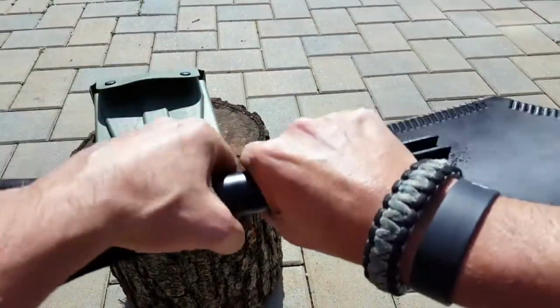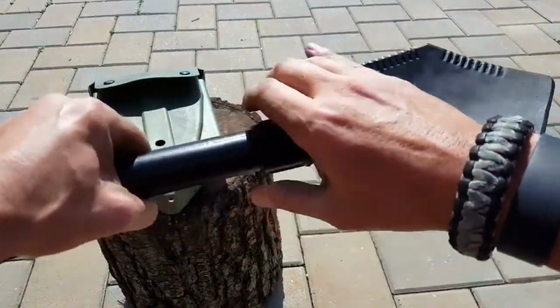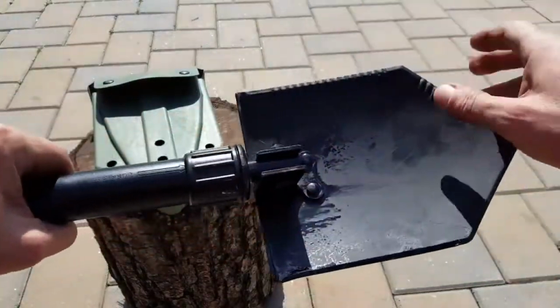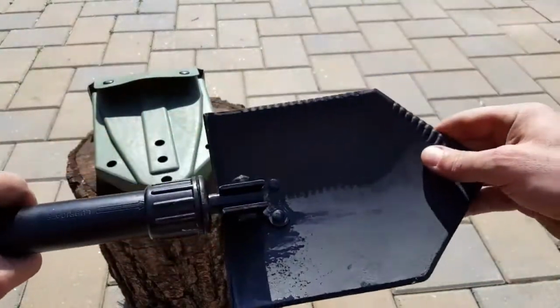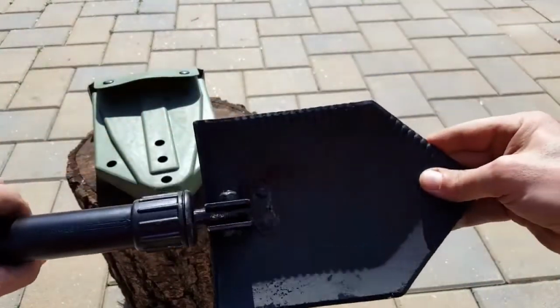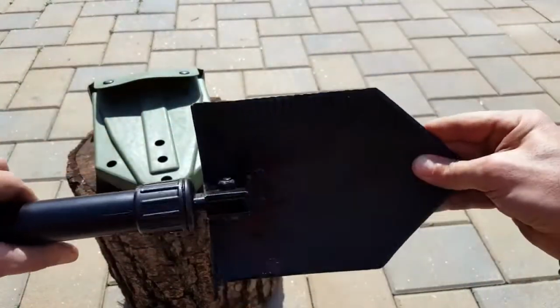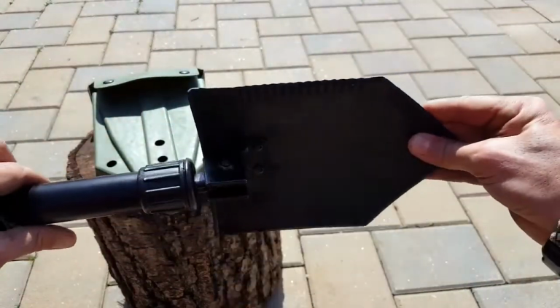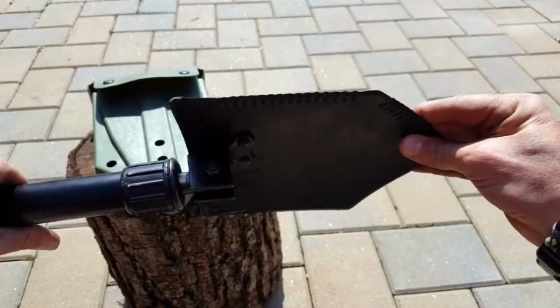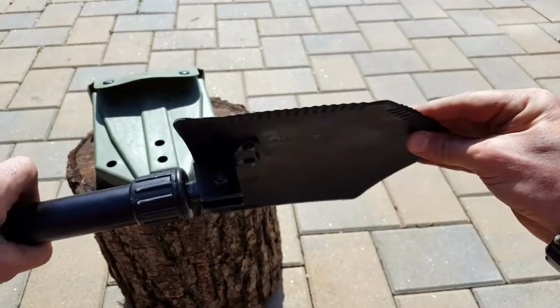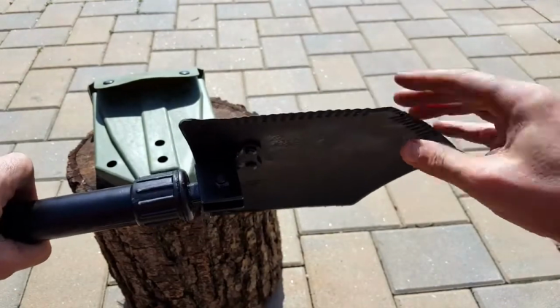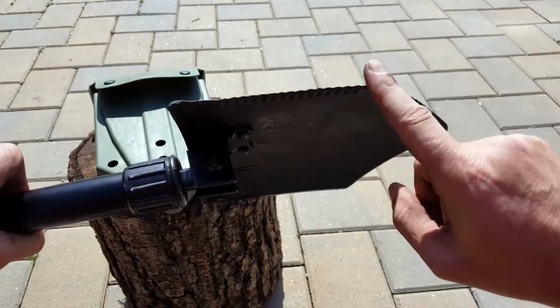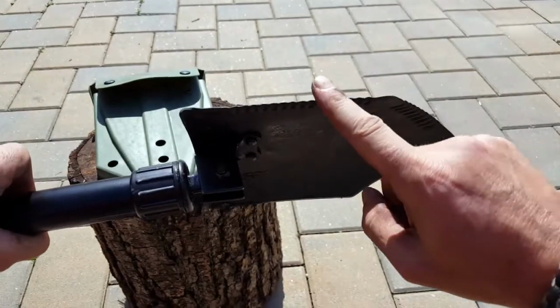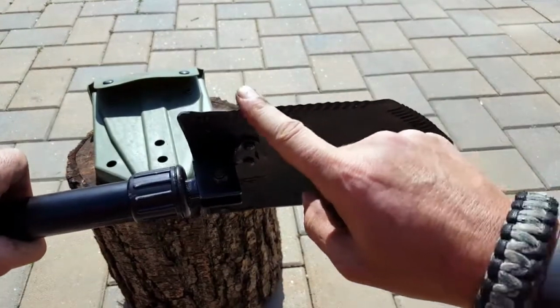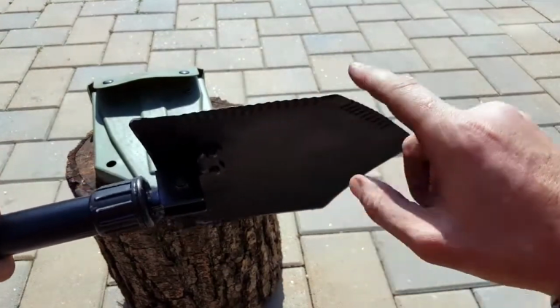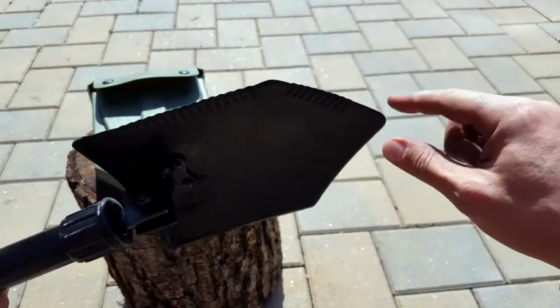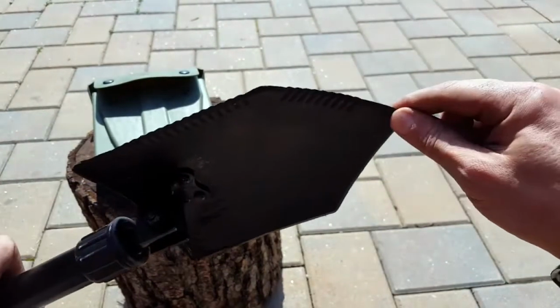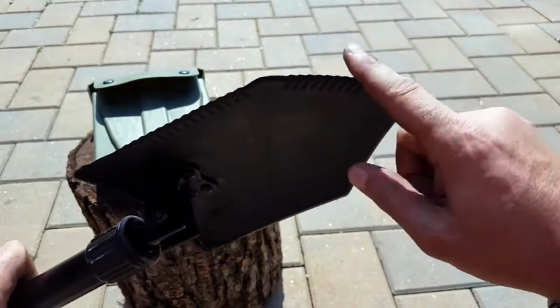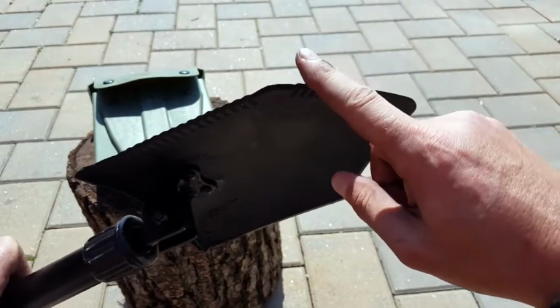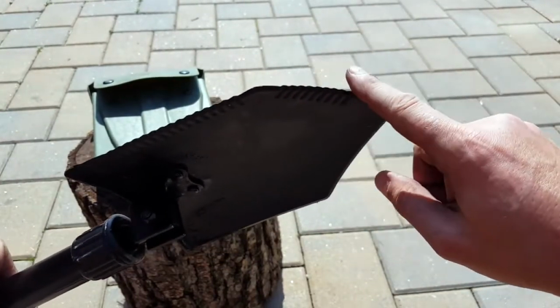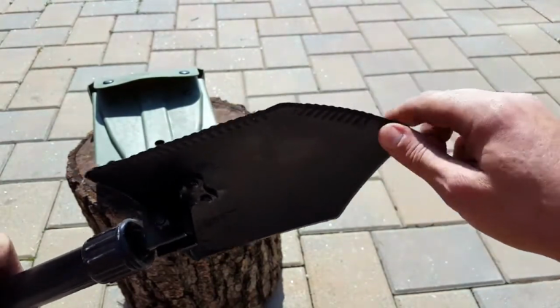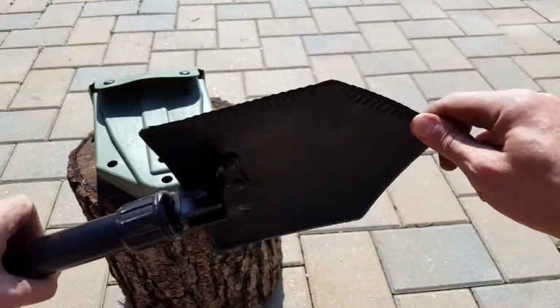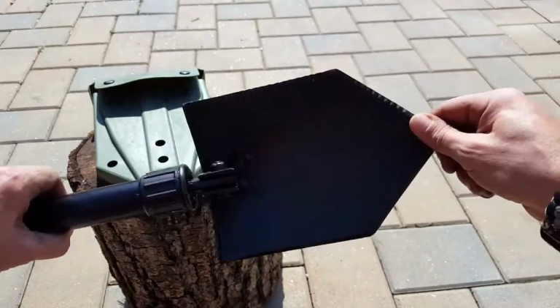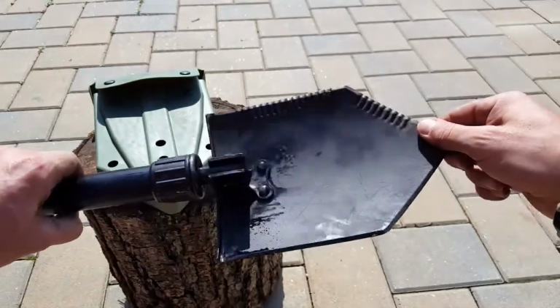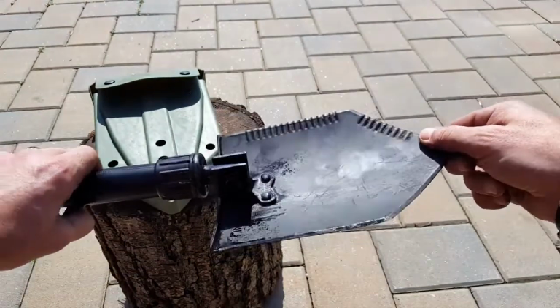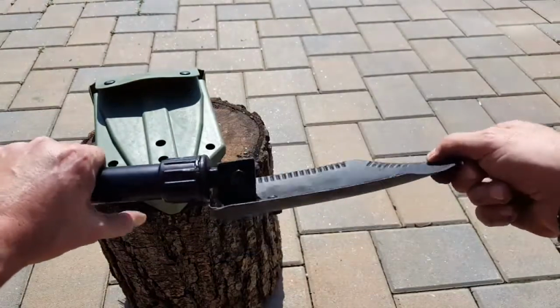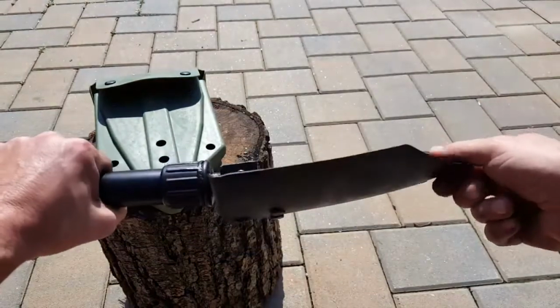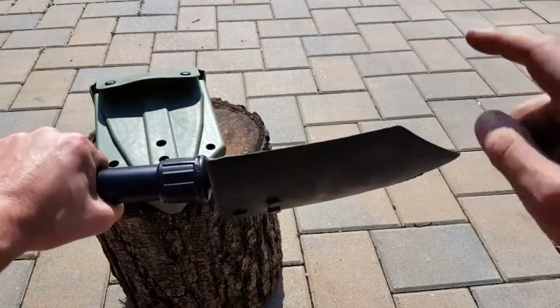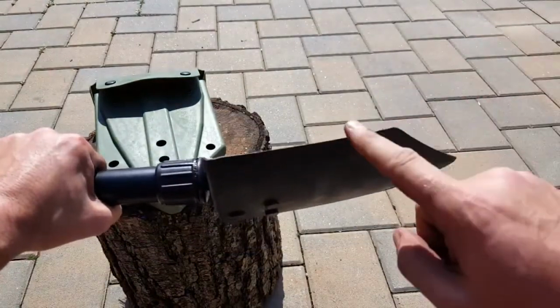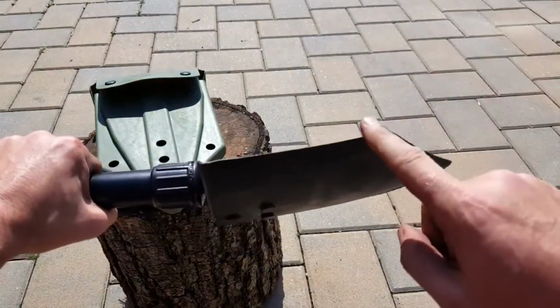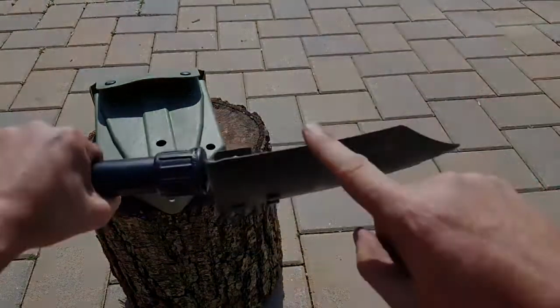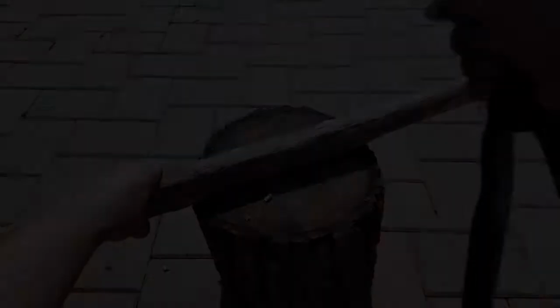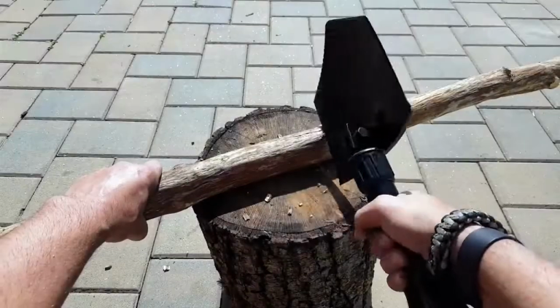The handle is long enough — the handle's also made of aluminum, it's thick — so you can actually get in there and really dig foxholes on different types of terrain, whether it's sand, mud, or harder dirt.